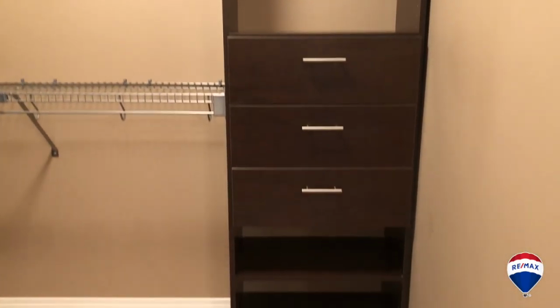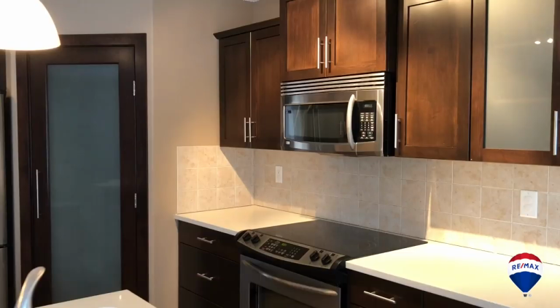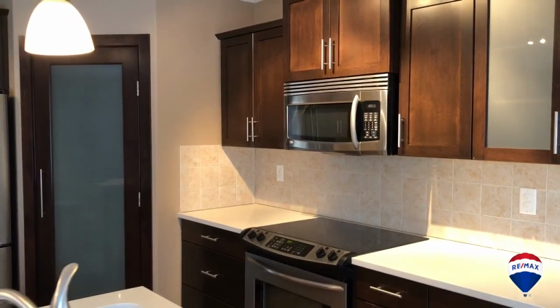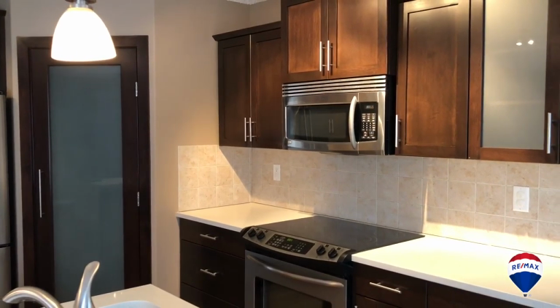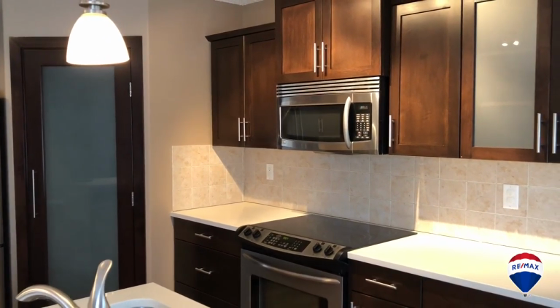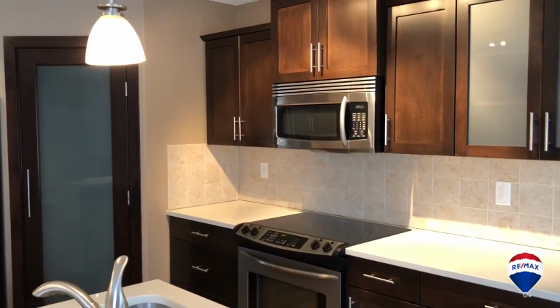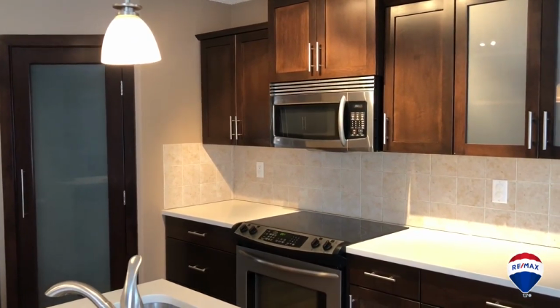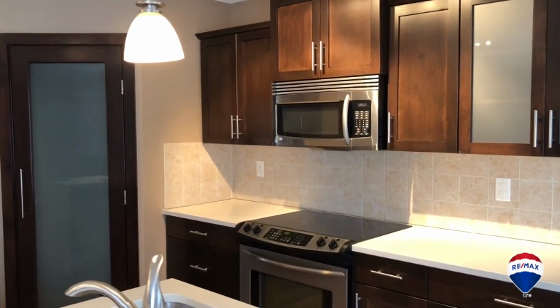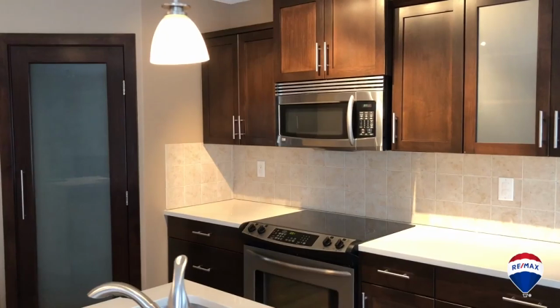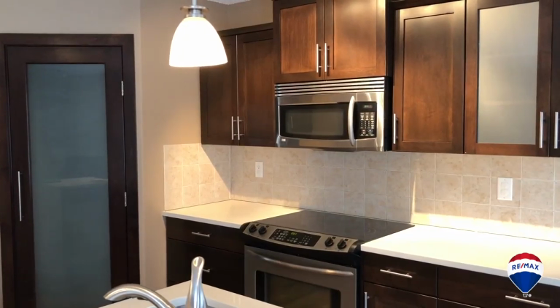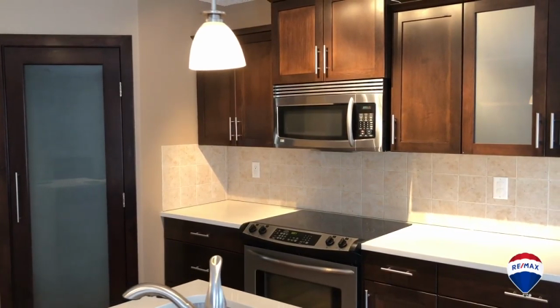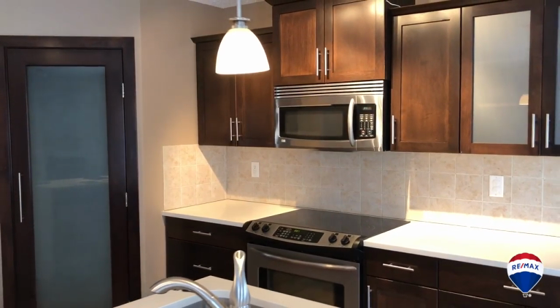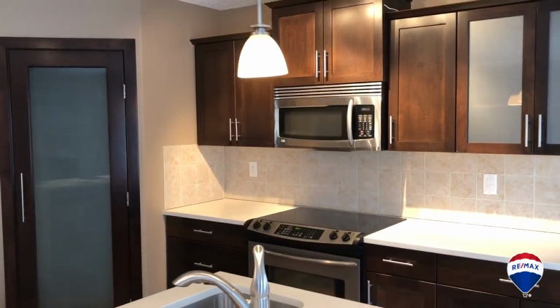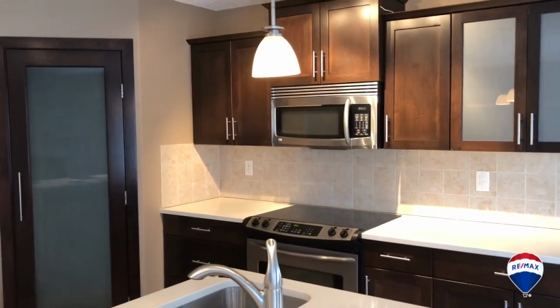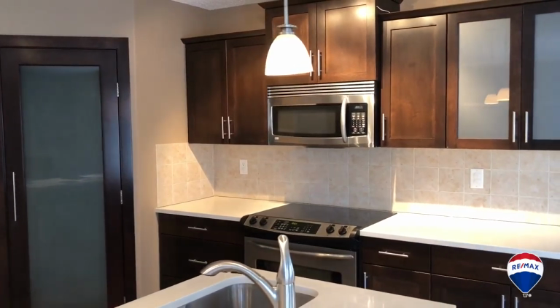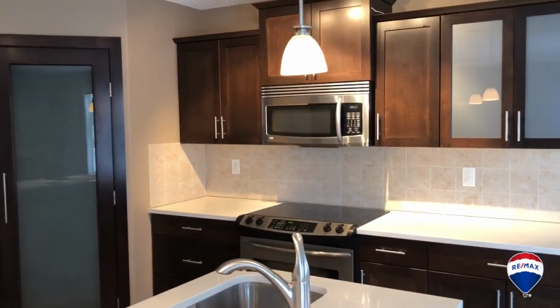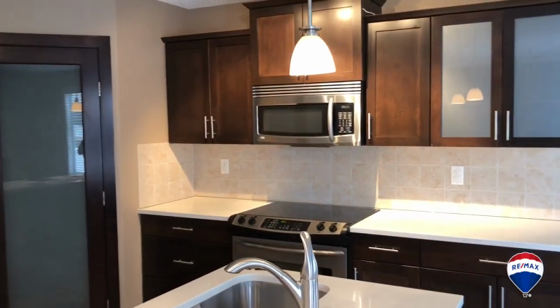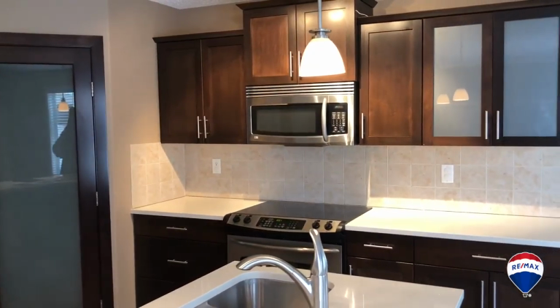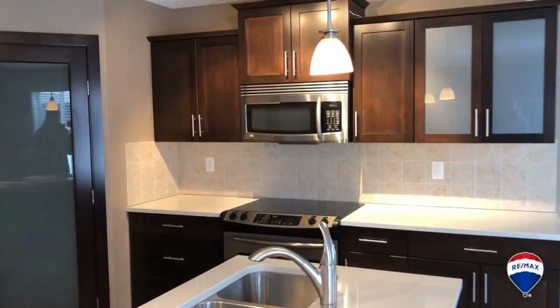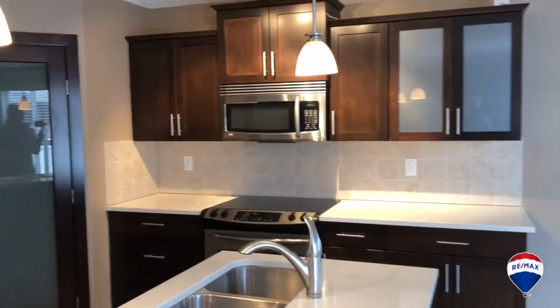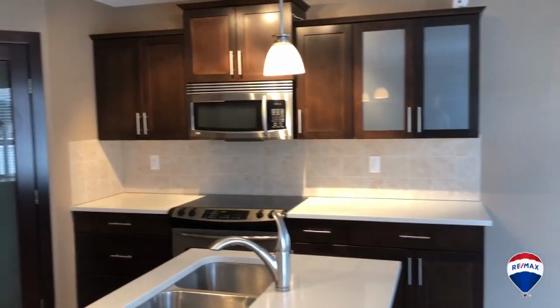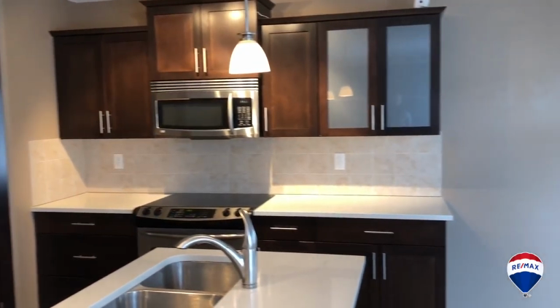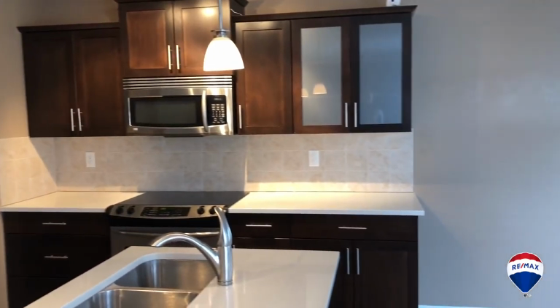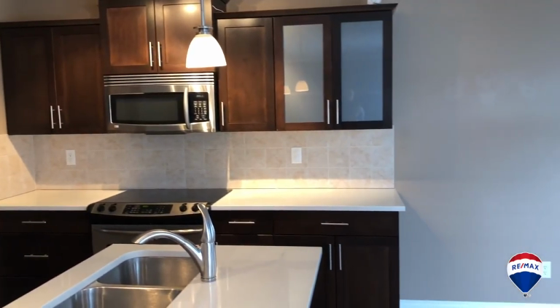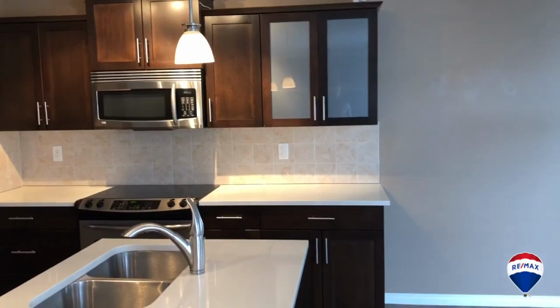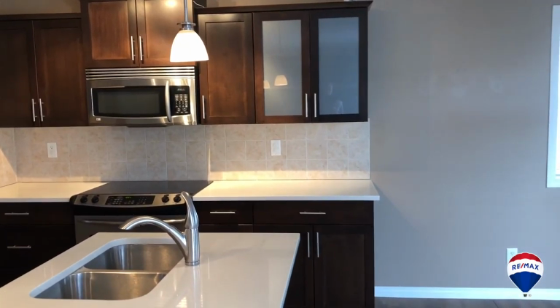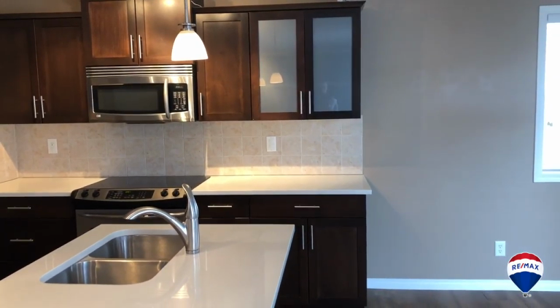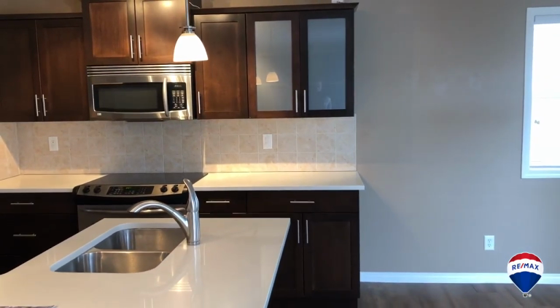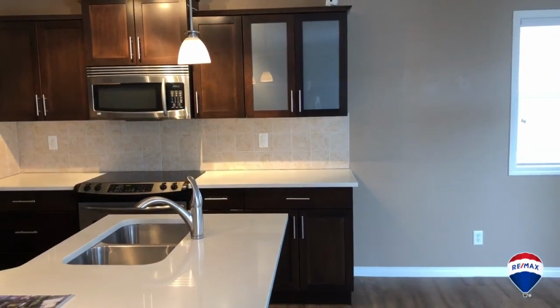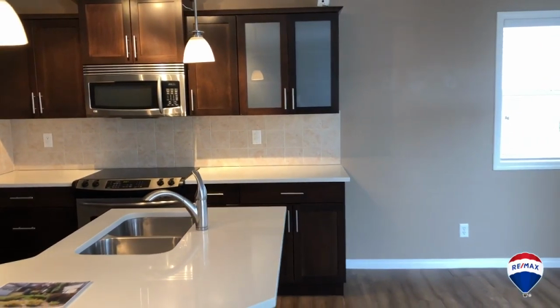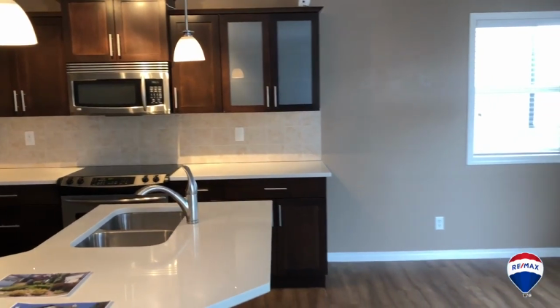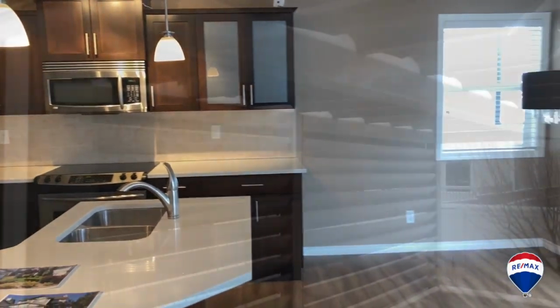Then we have this fabulous upgraded kitchen with quartz countertops, upgraded LG and Frigidaire appliances, and a great stone-faced gas fireplace.